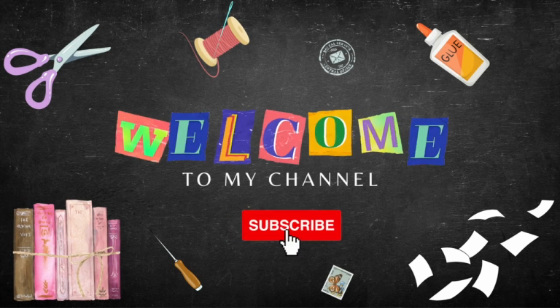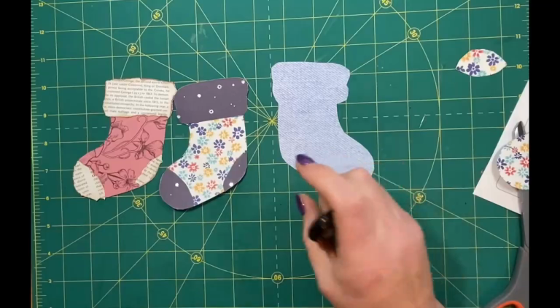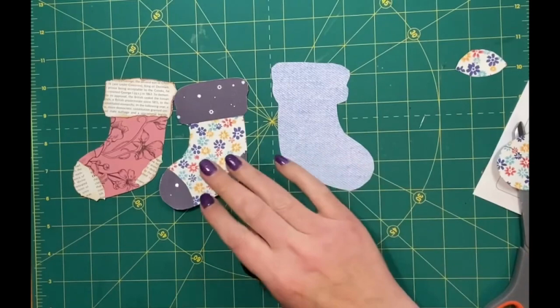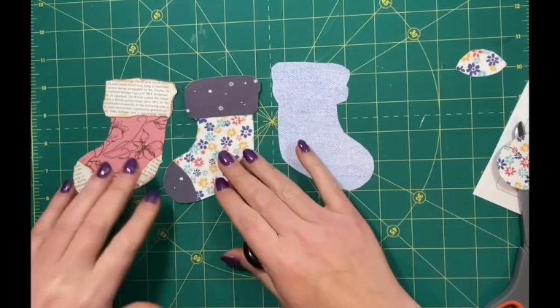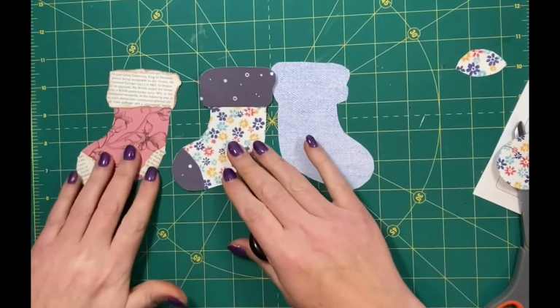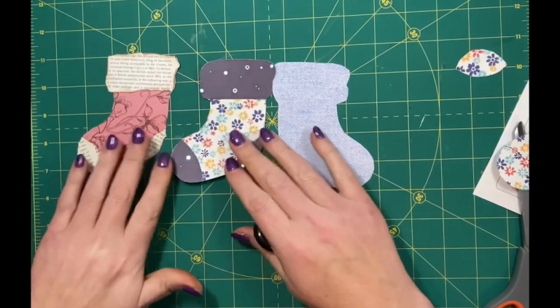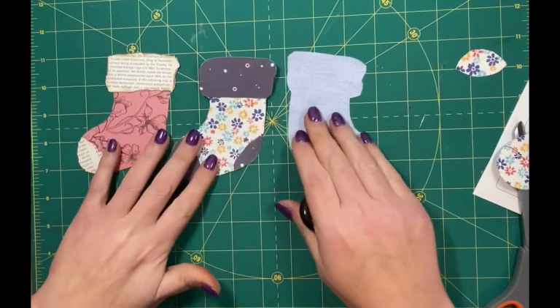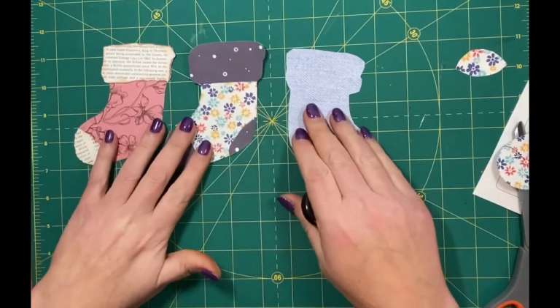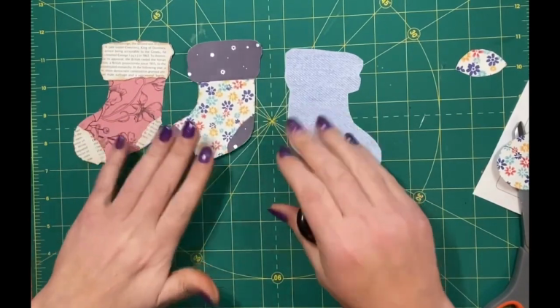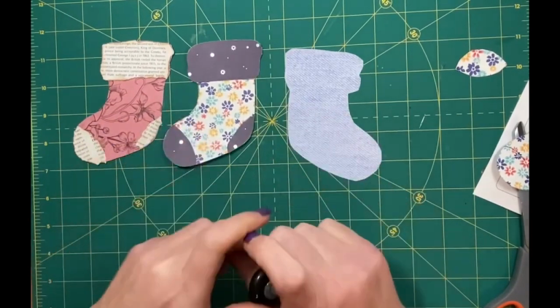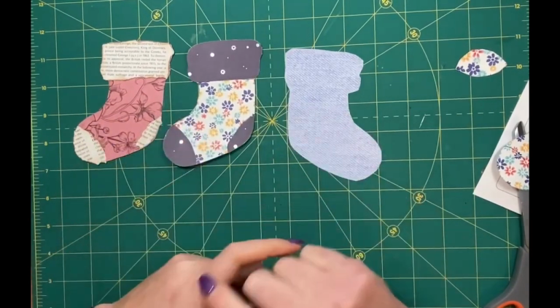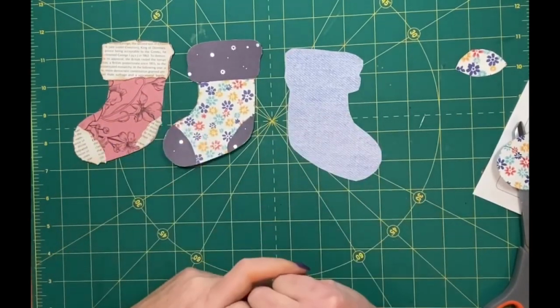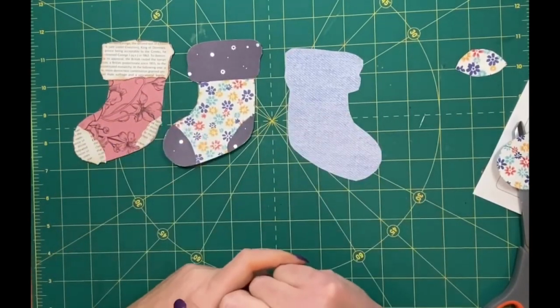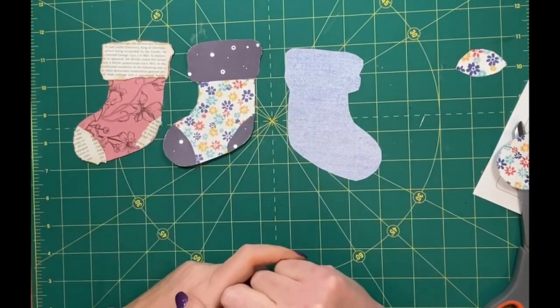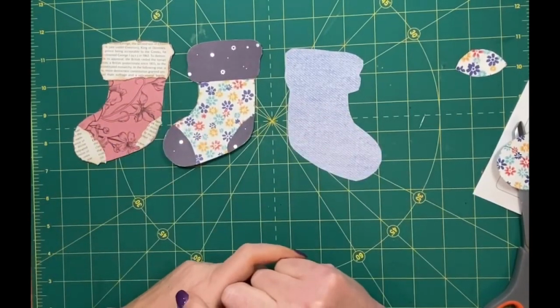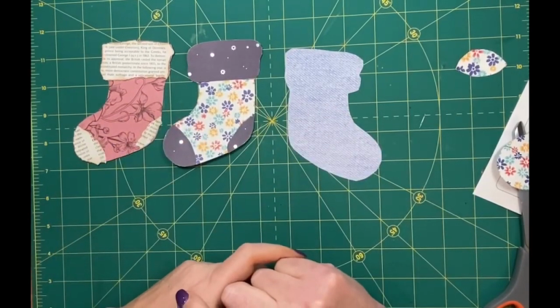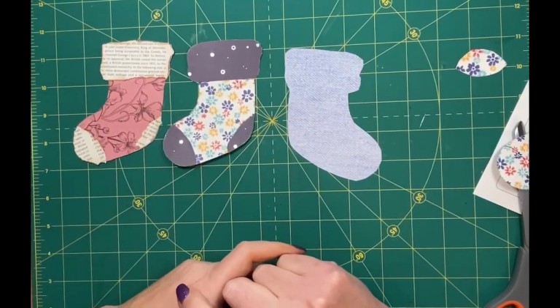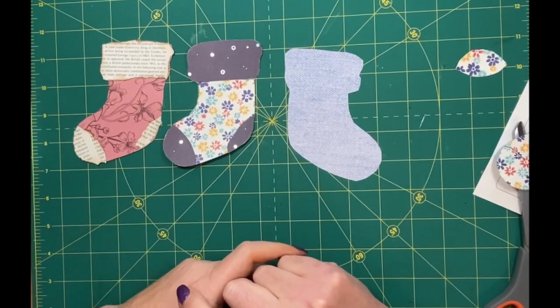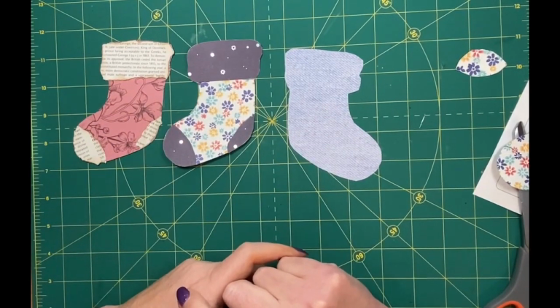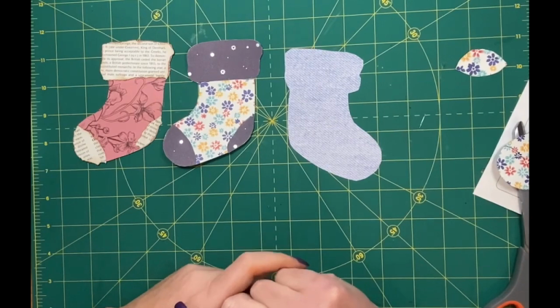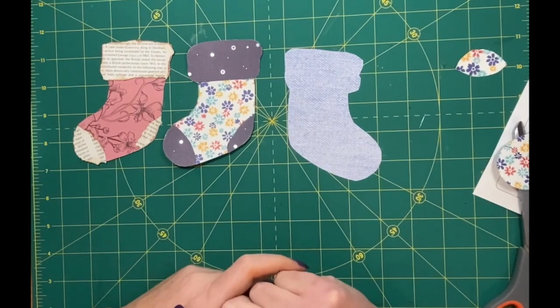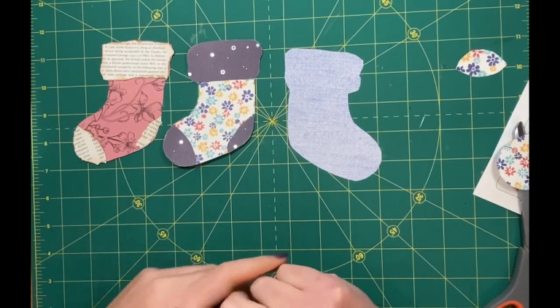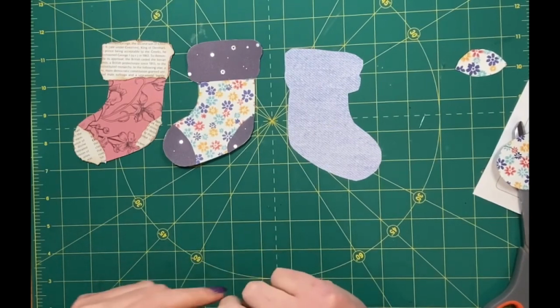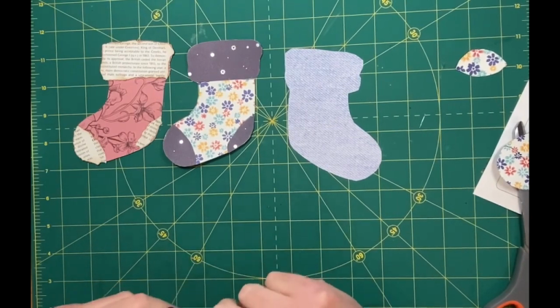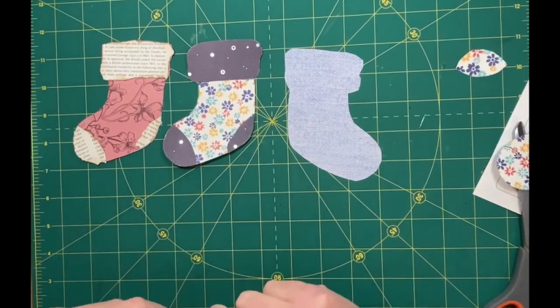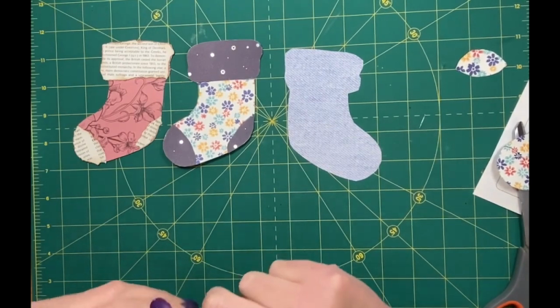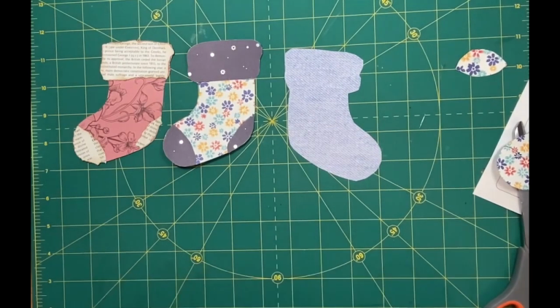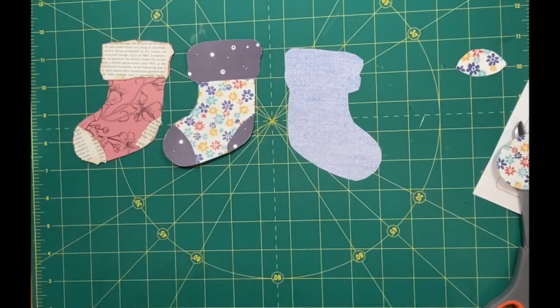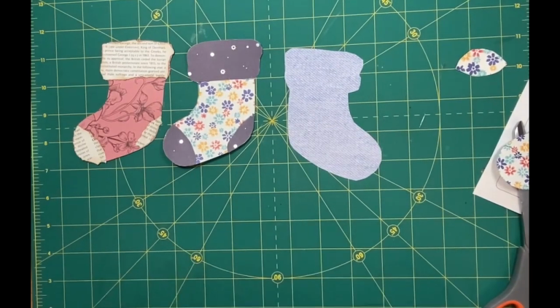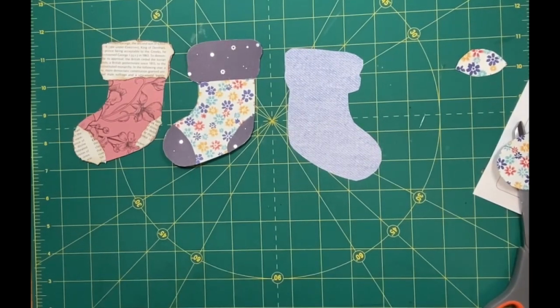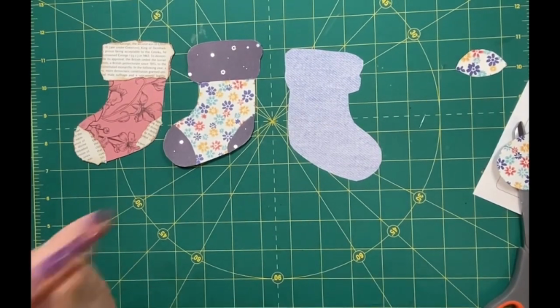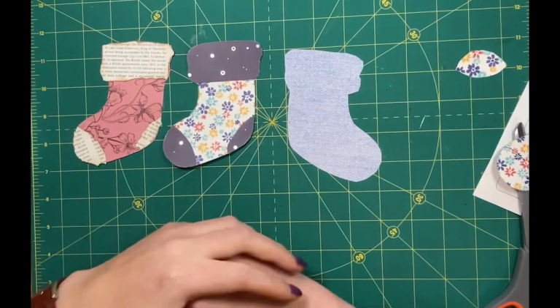Hey, and welcome back to The Trucking Scribe, it's Hester. I am working on a sock tag swap.